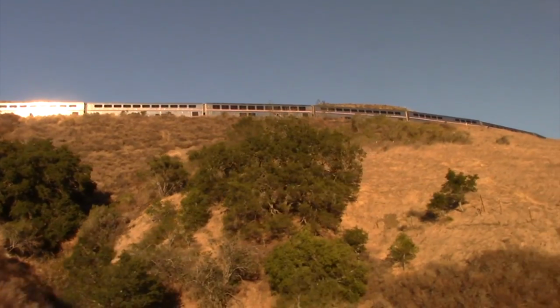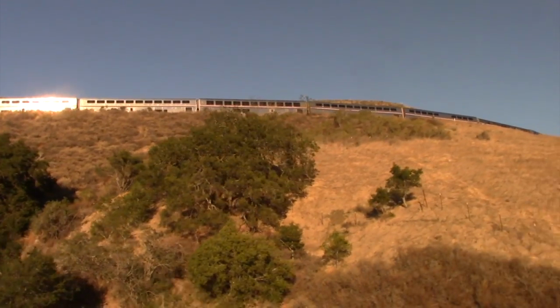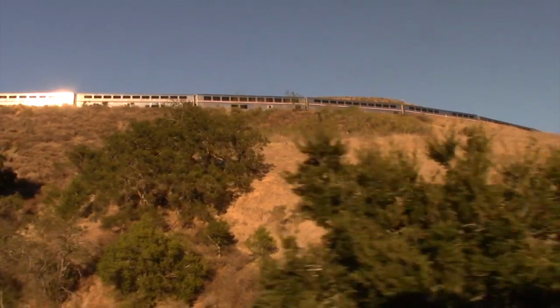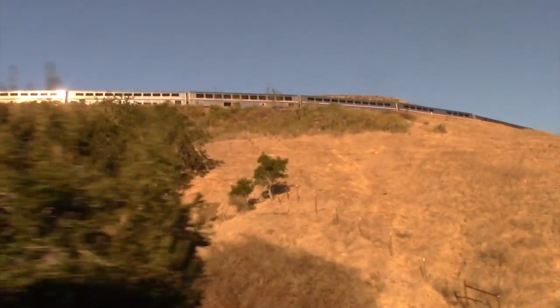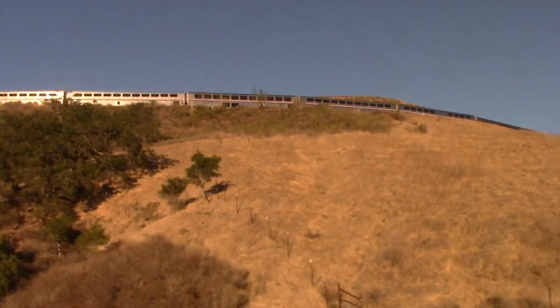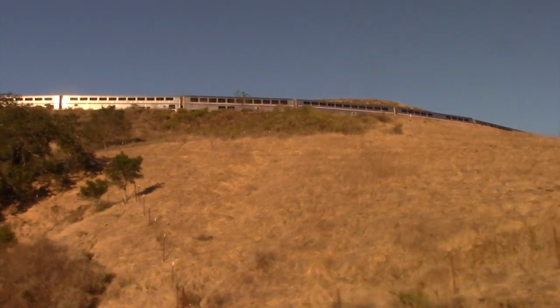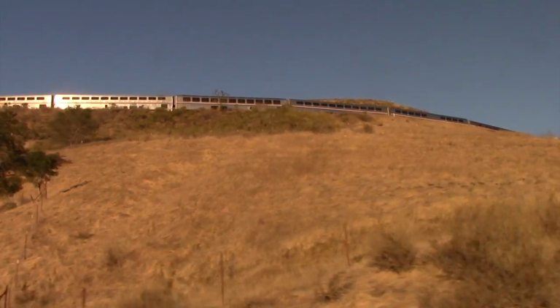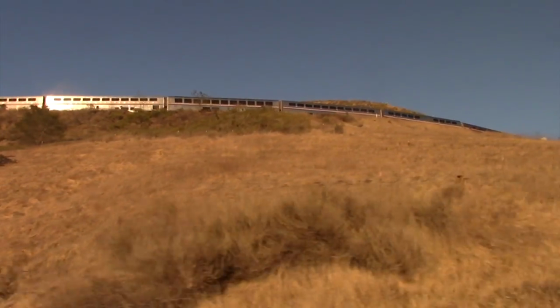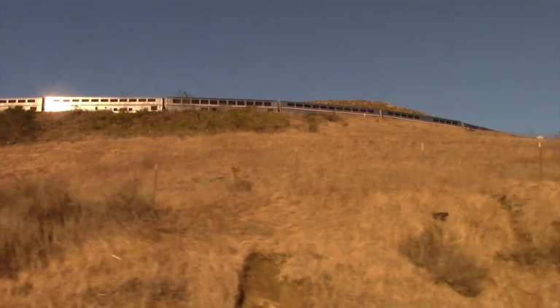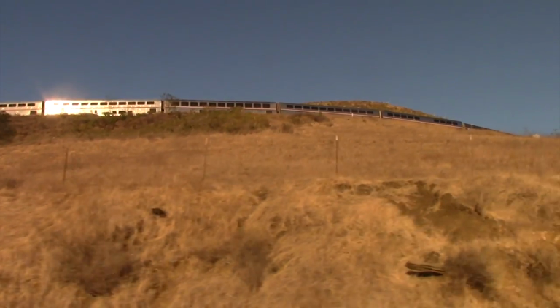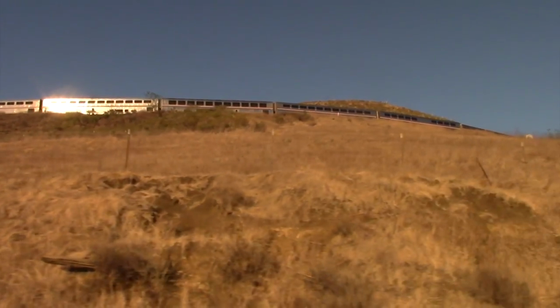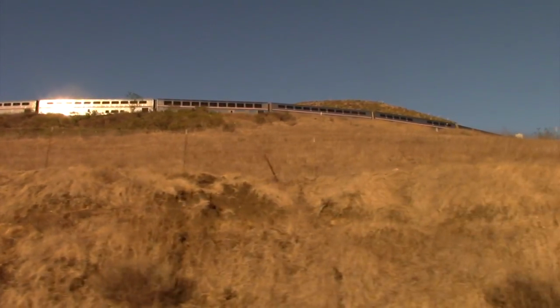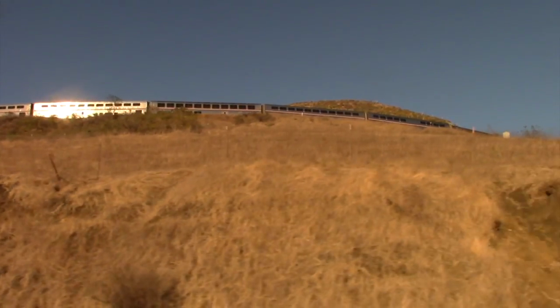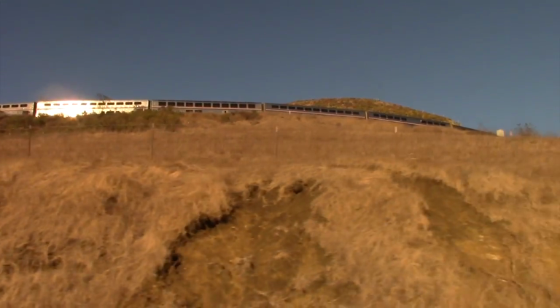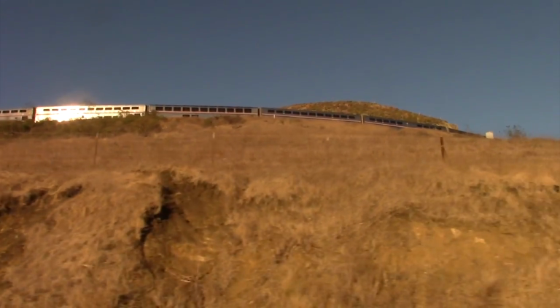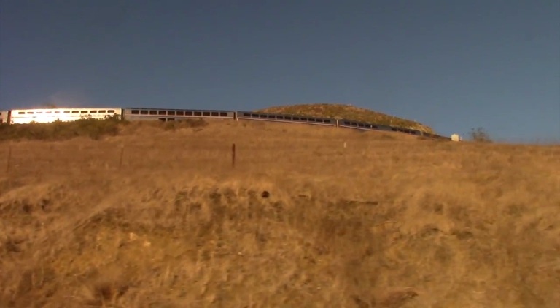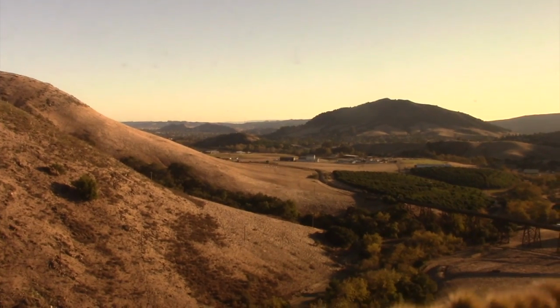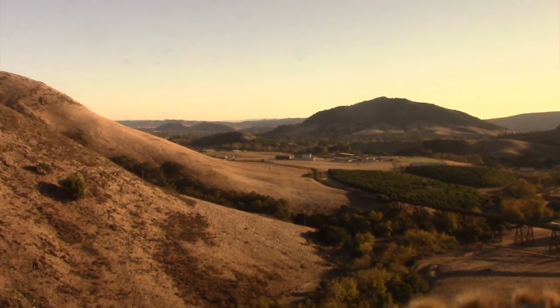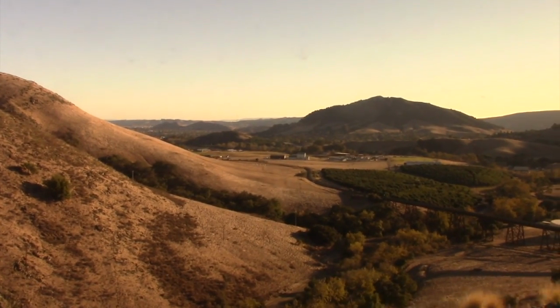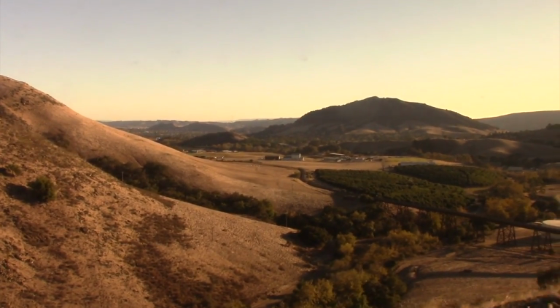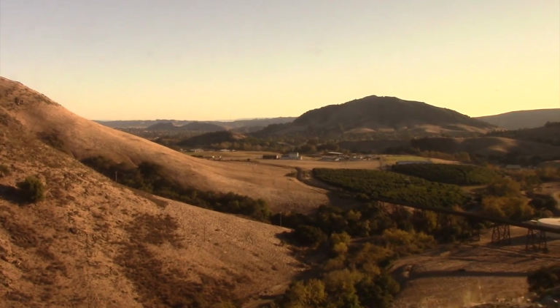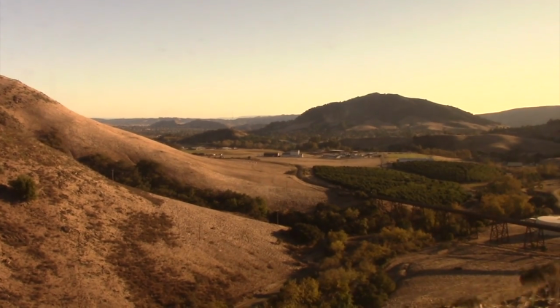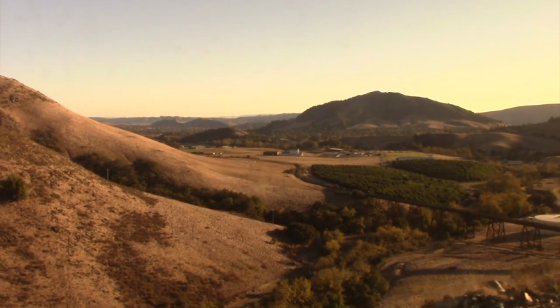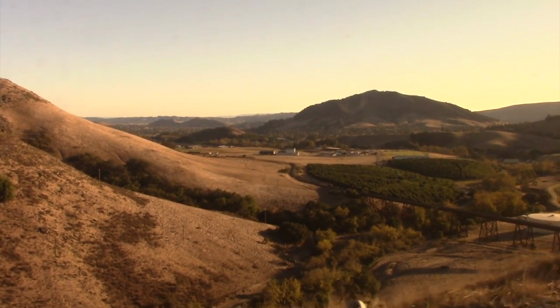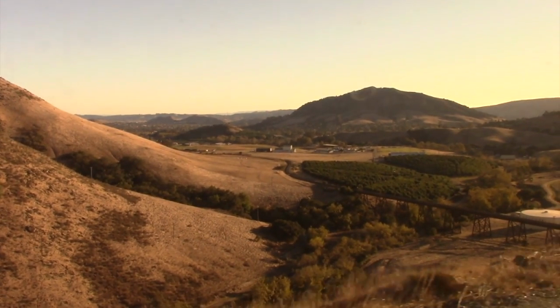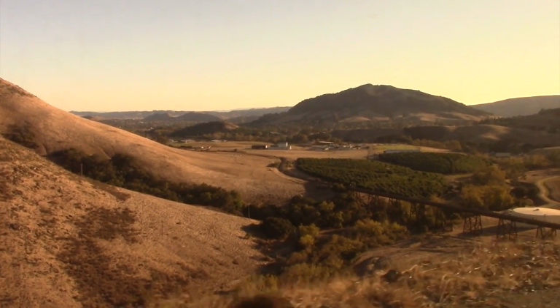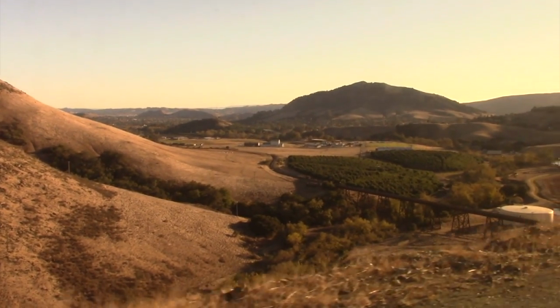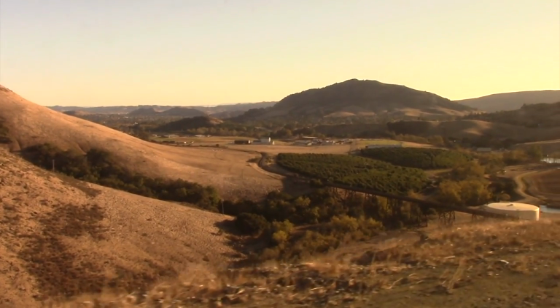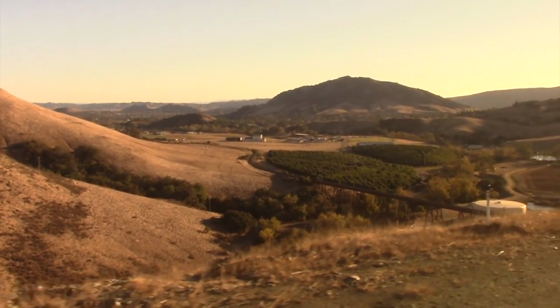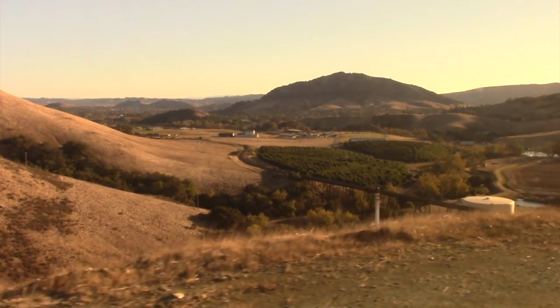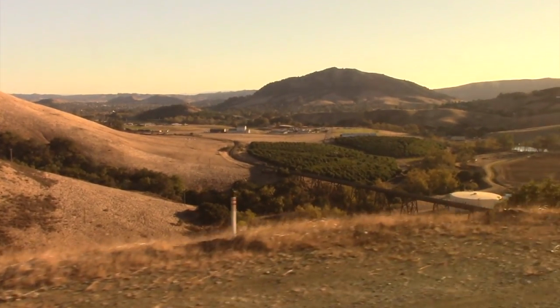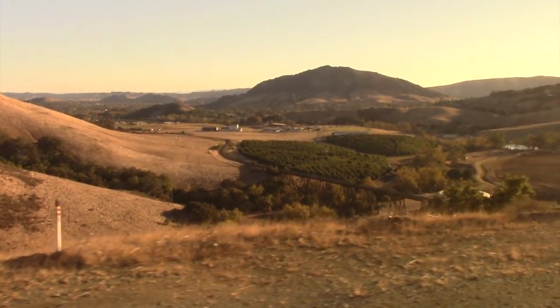I've seen some really cool things riding on Amtrak, but this was the coolest of all. Top all this off with a view of the trestle, and I have to list this as one of my most memorable train rides.